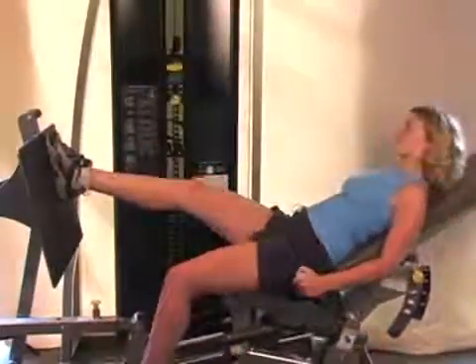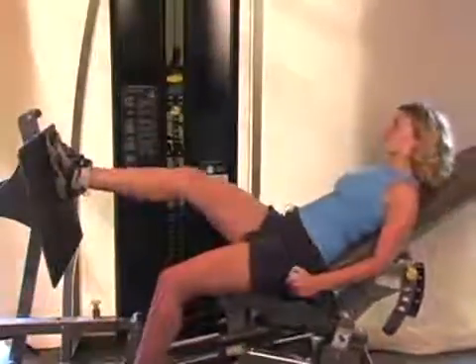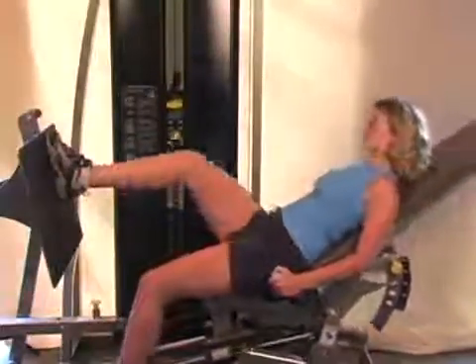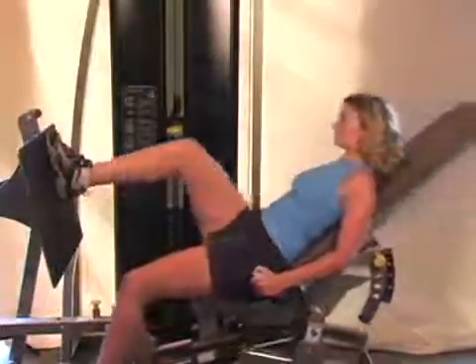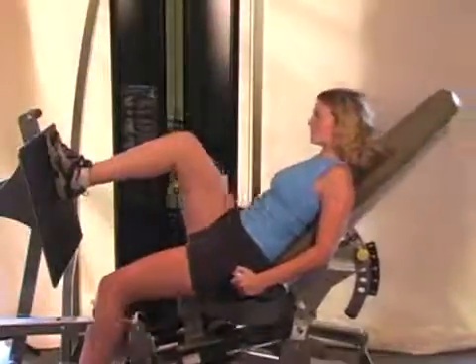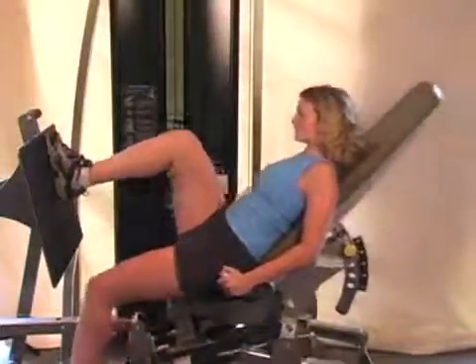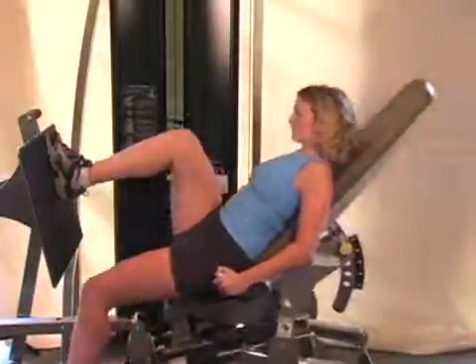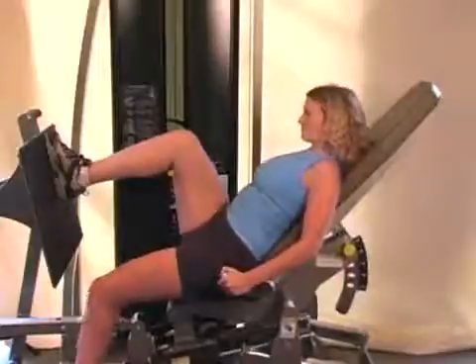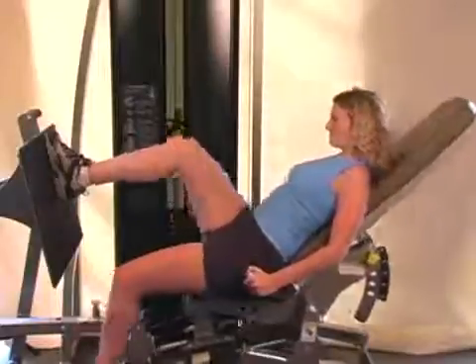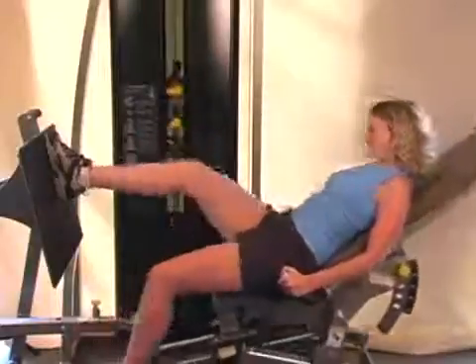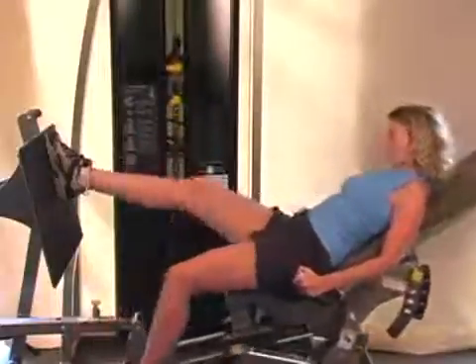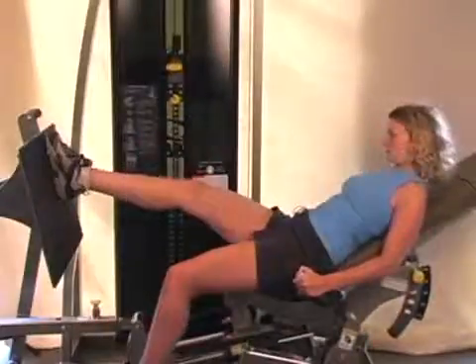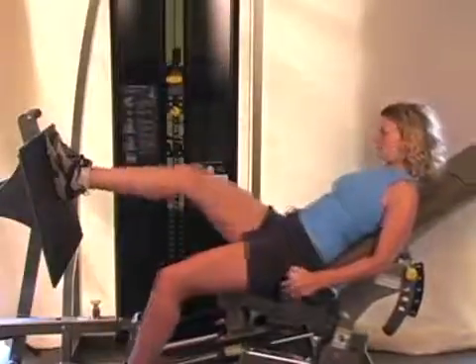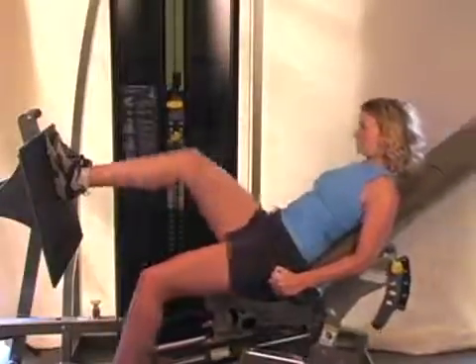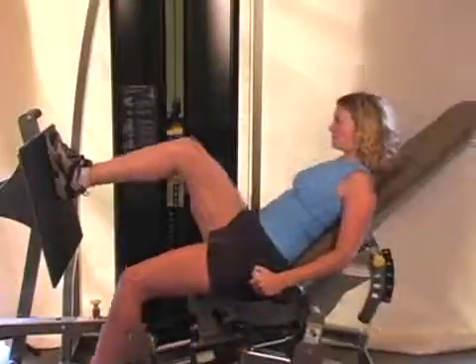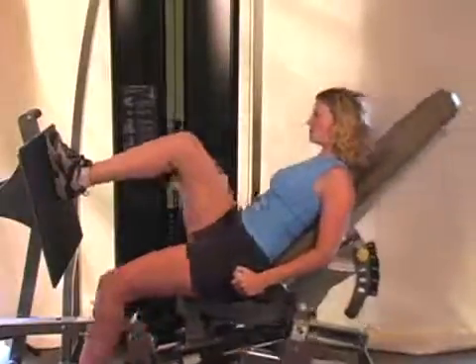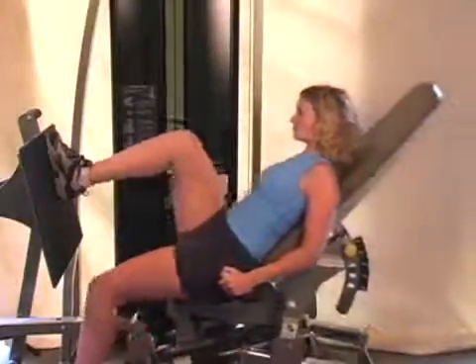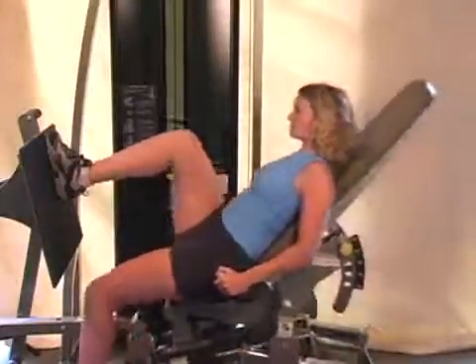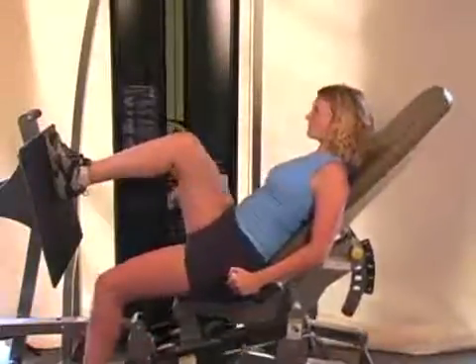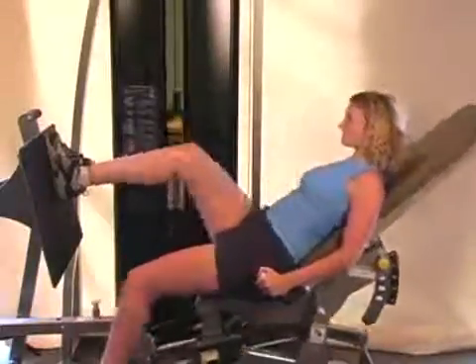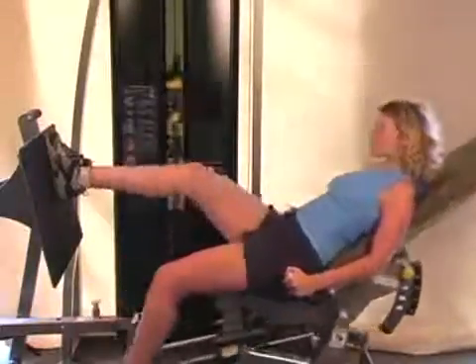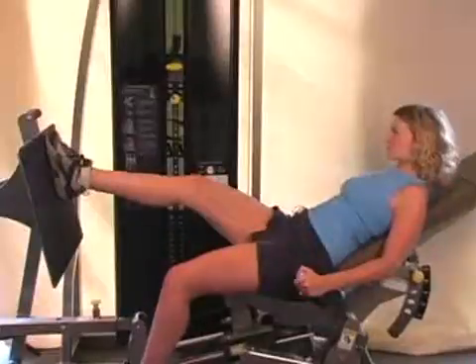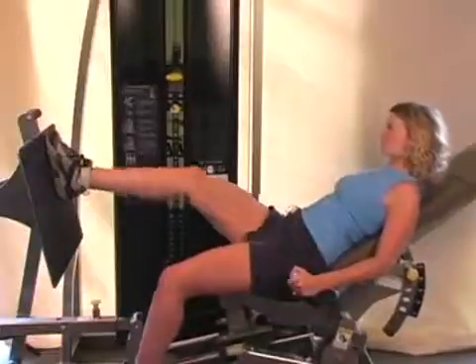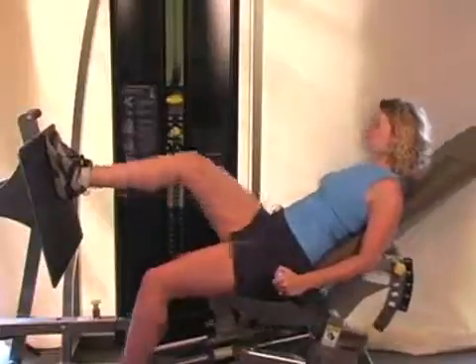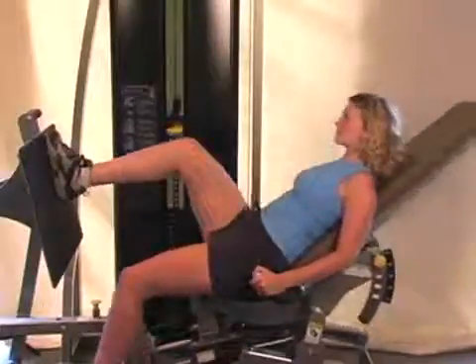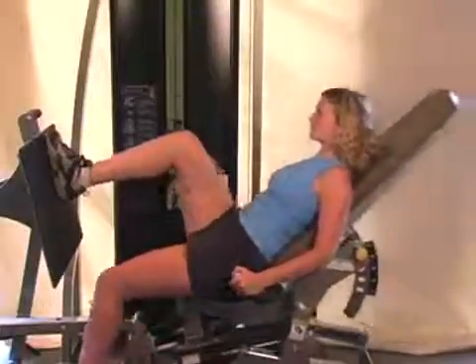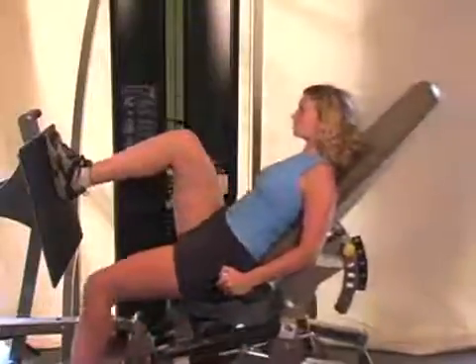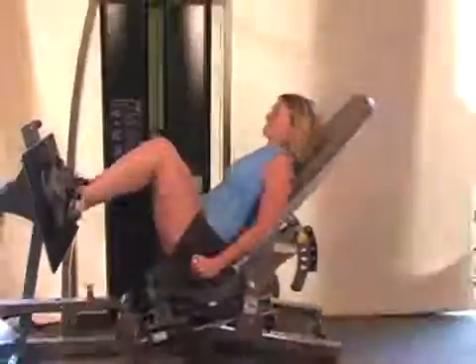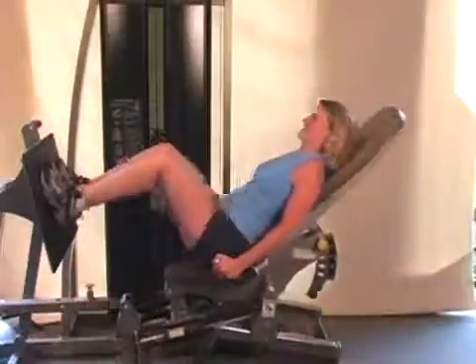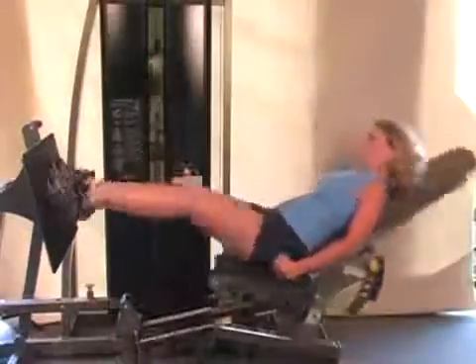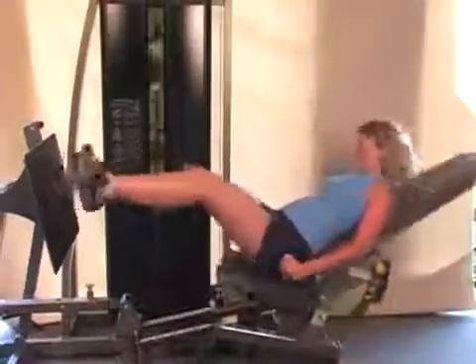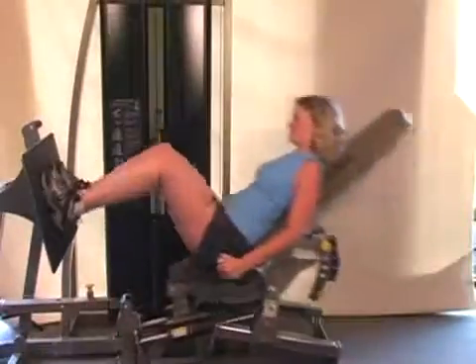A leg press, for instance, involves work, as force is produced to move the body over a given distance, or it involves power, as the body is accelerated over that distance.